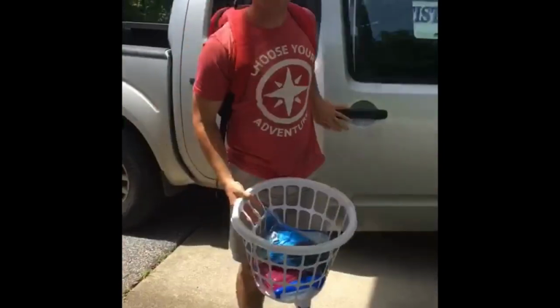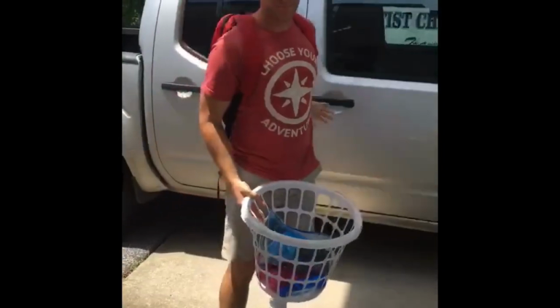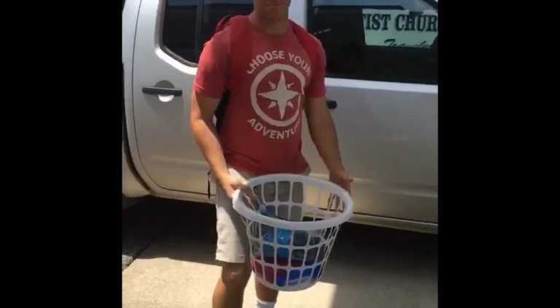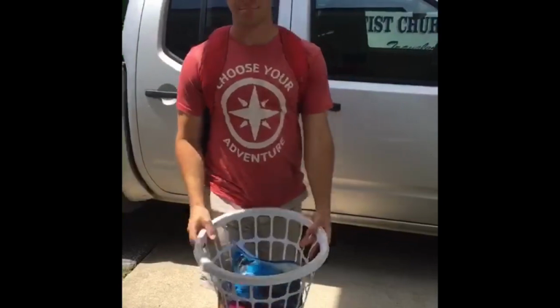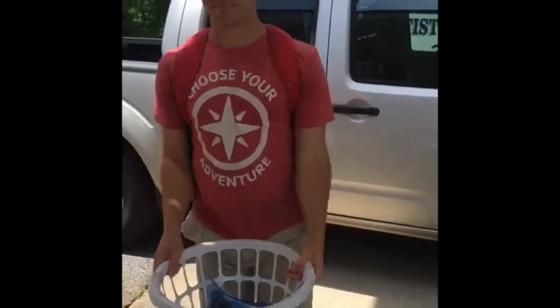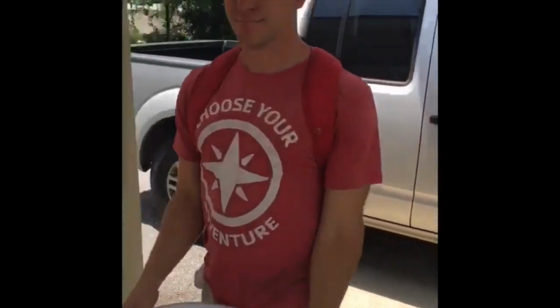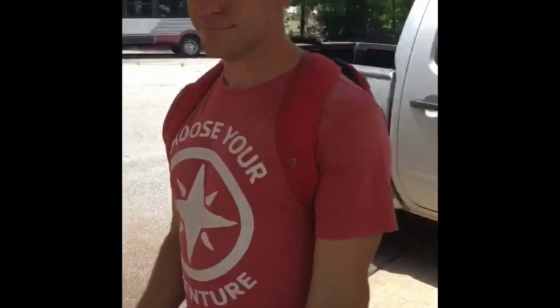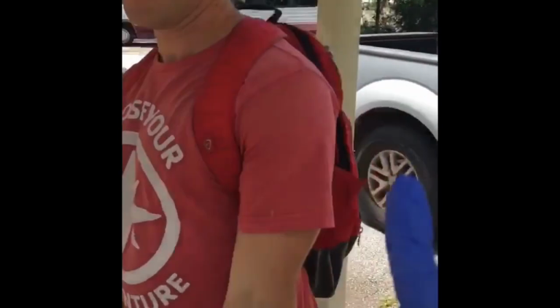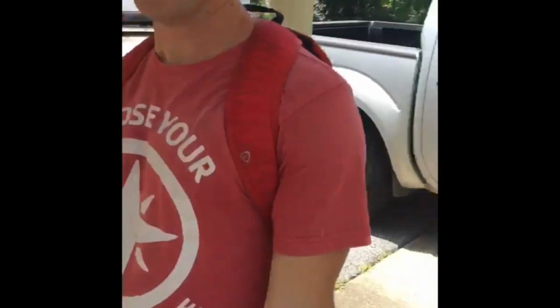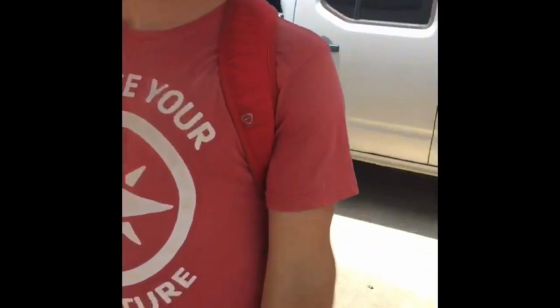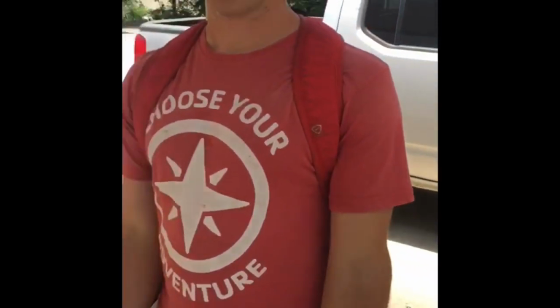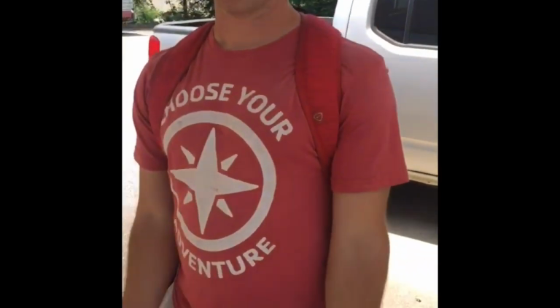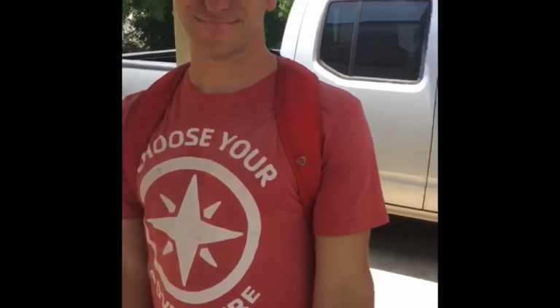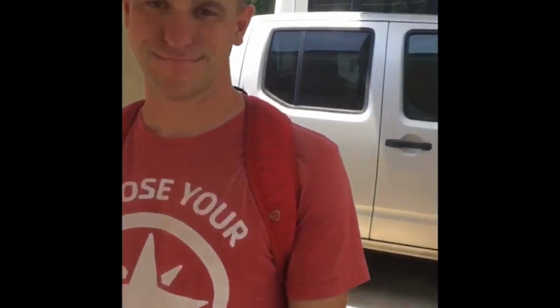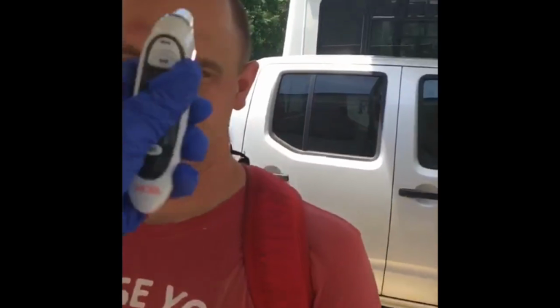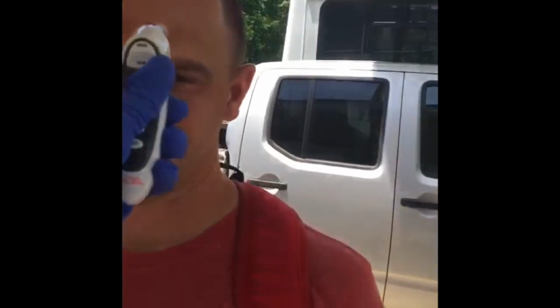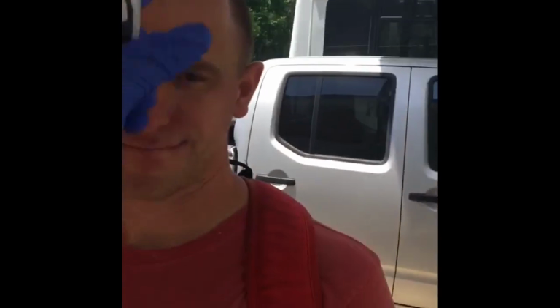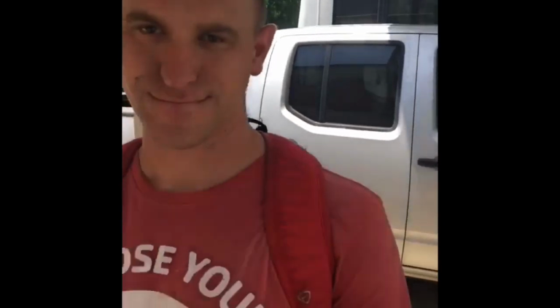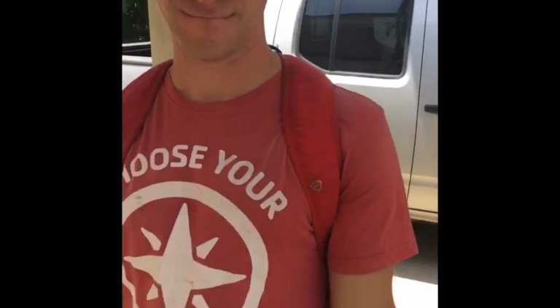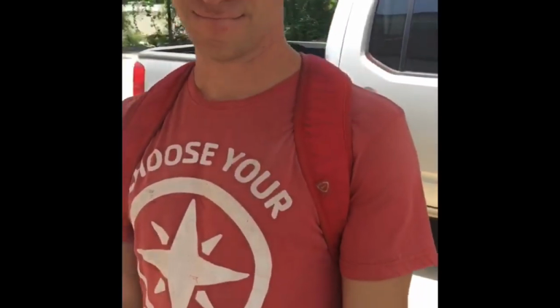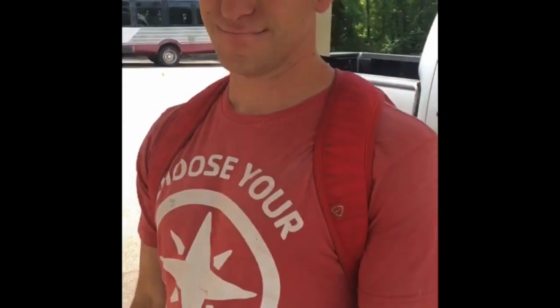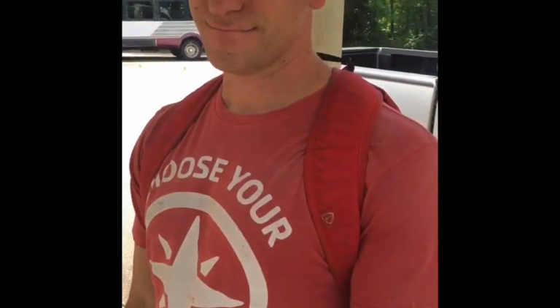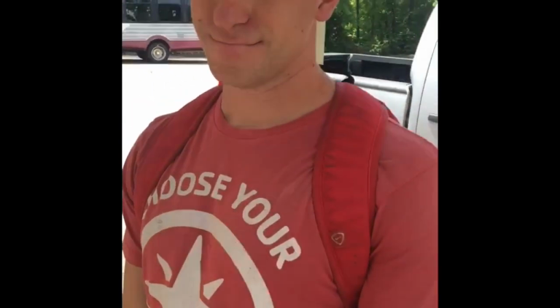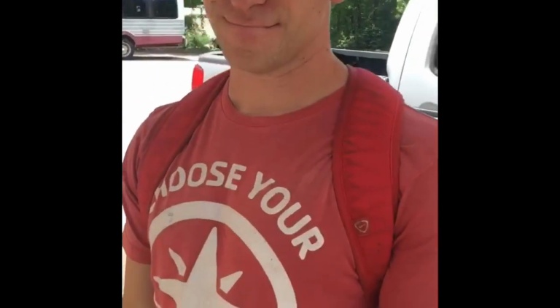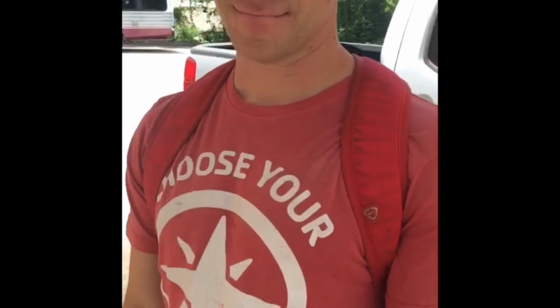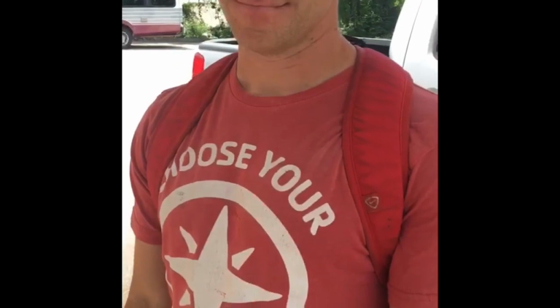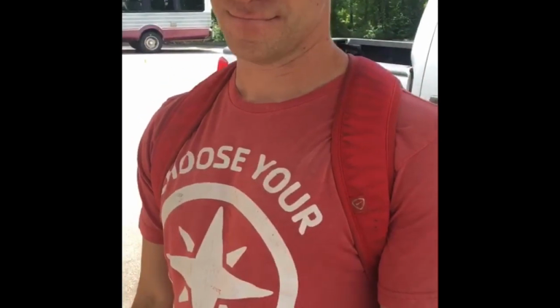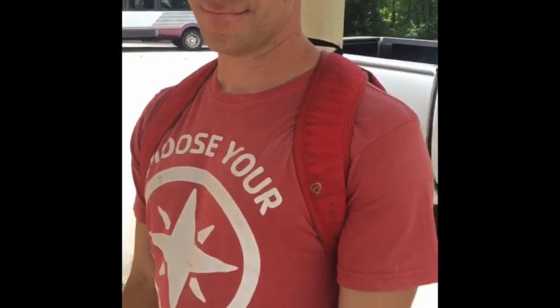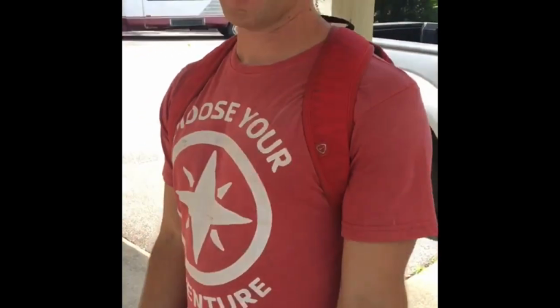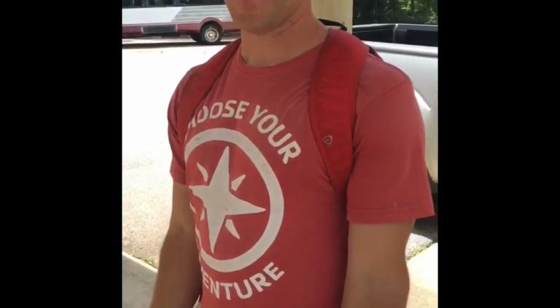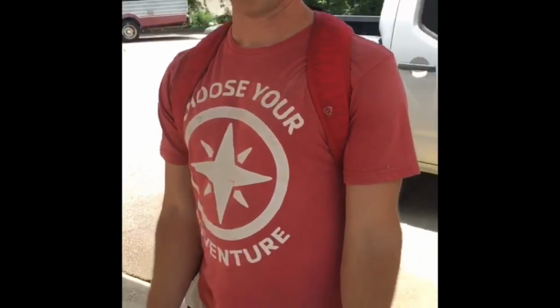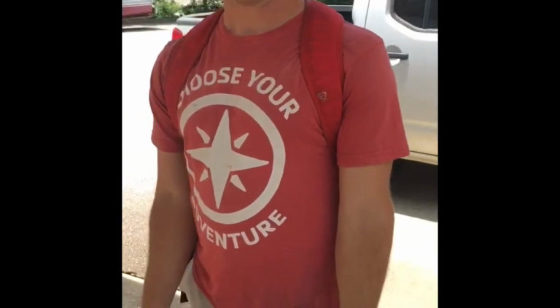Once your child exits the car, we will have them stop and check their temperature. We will also need to ask the parents five screening questions. Those questions are listed in the email sent with this link.